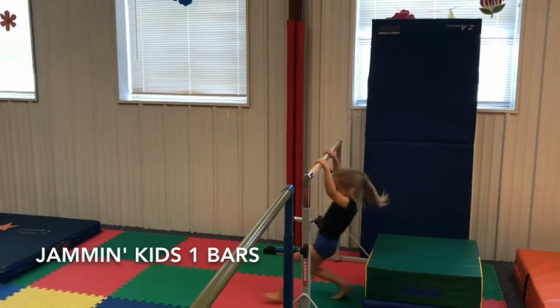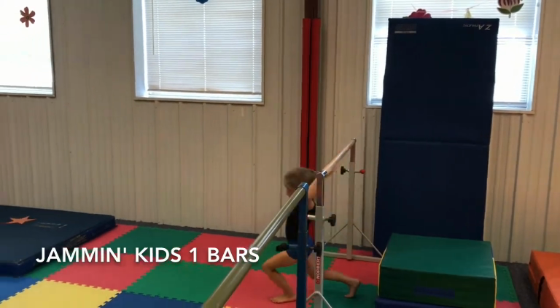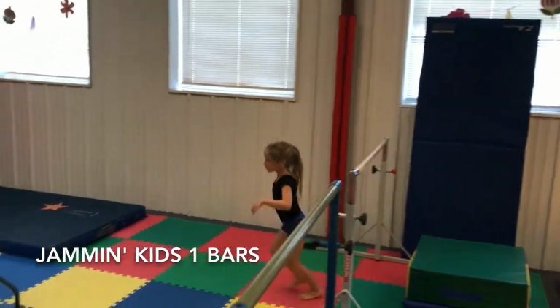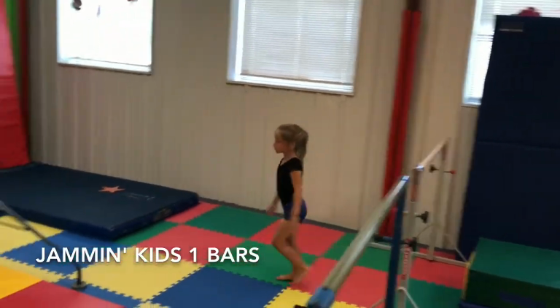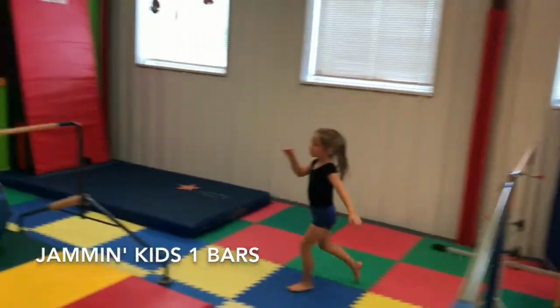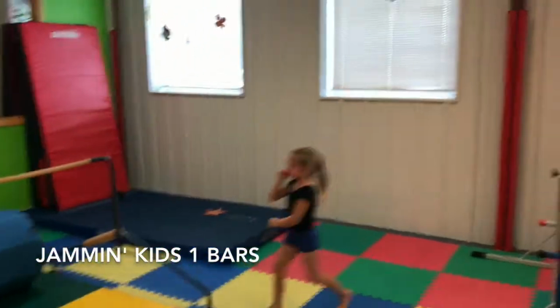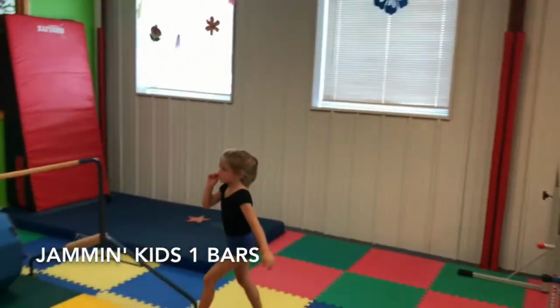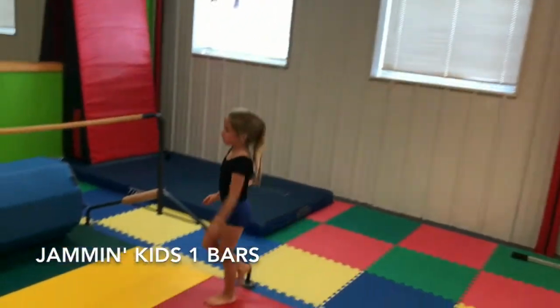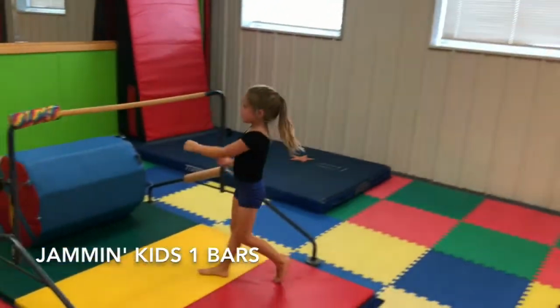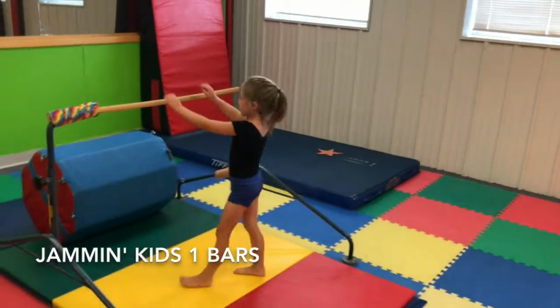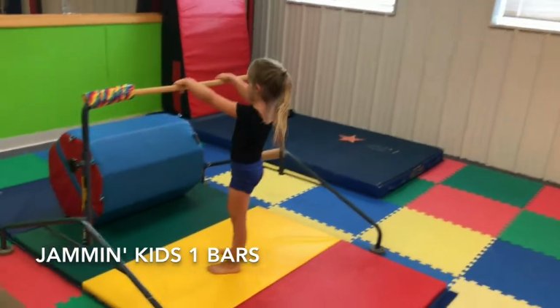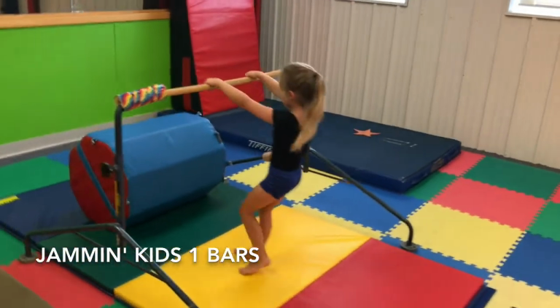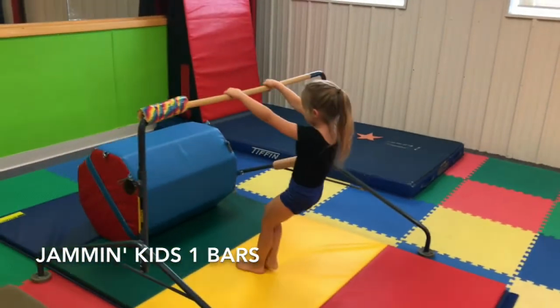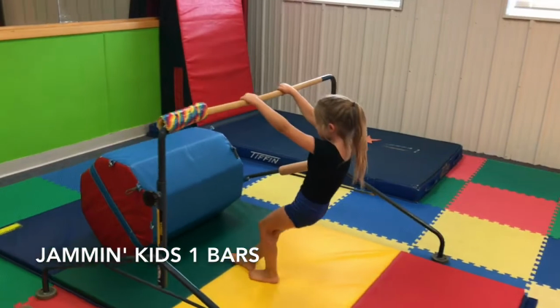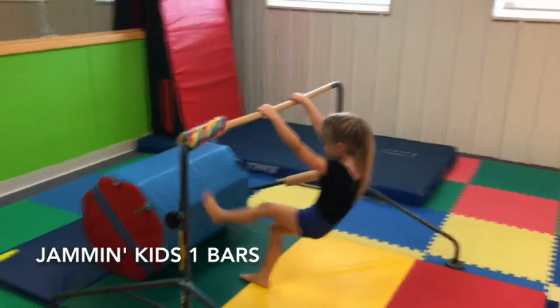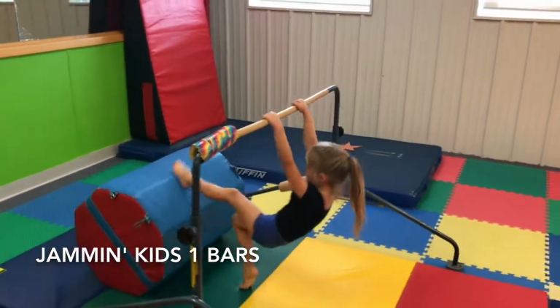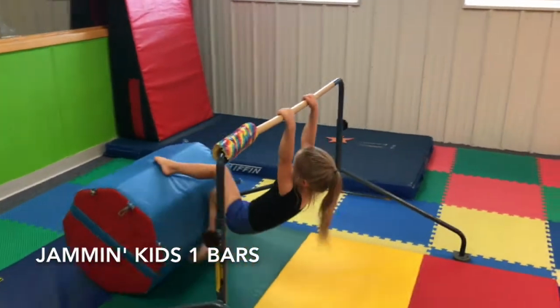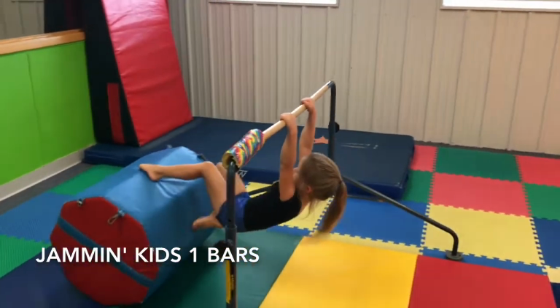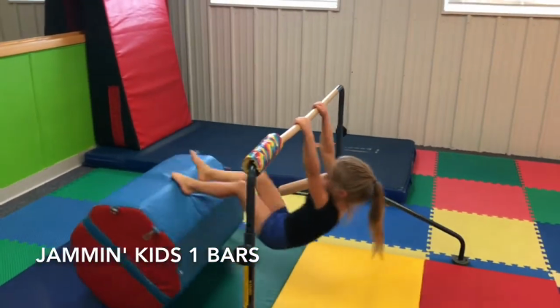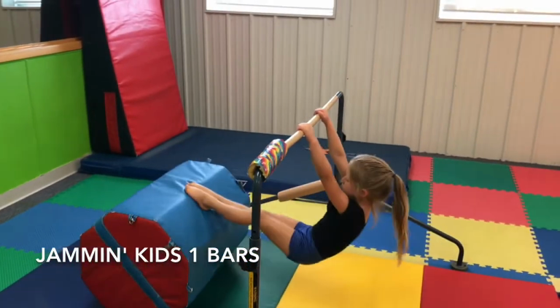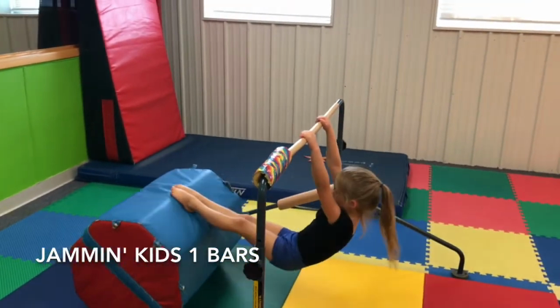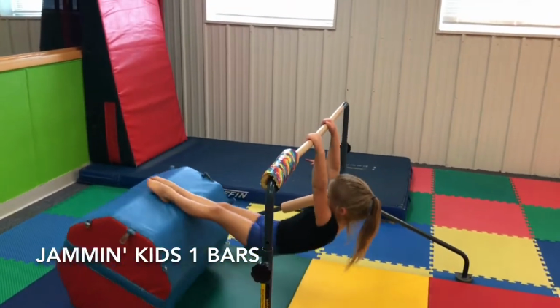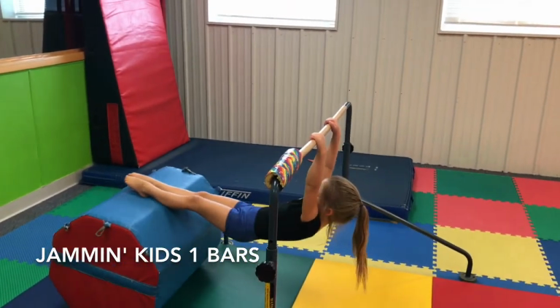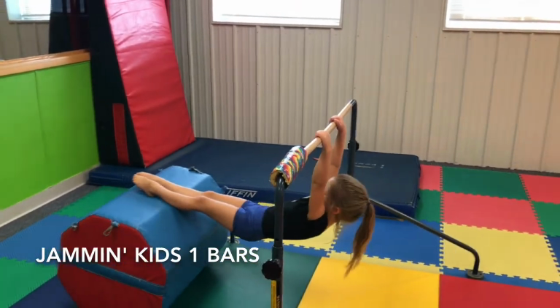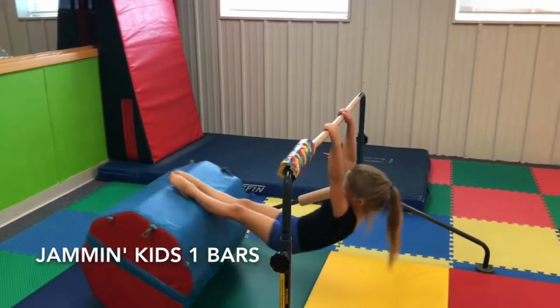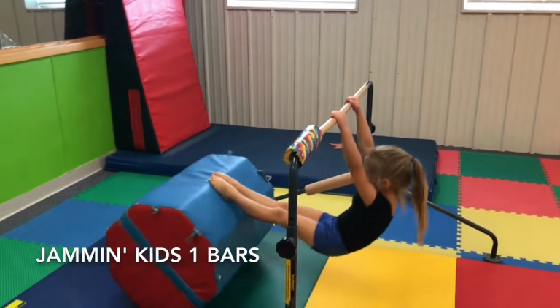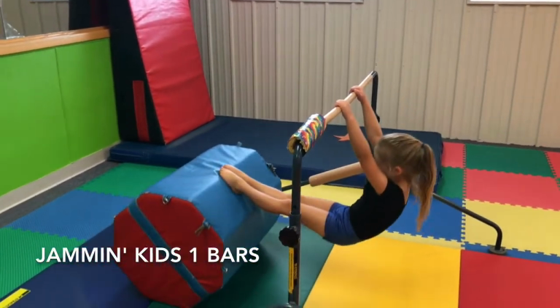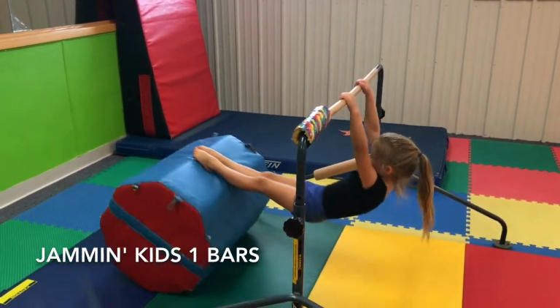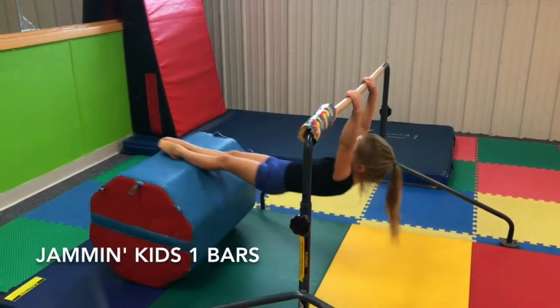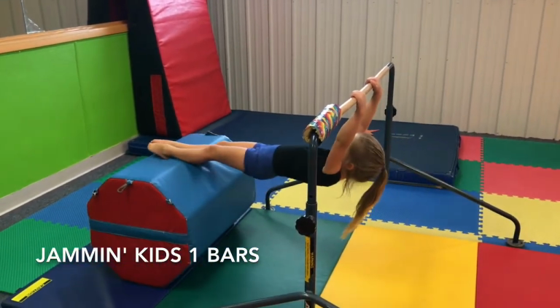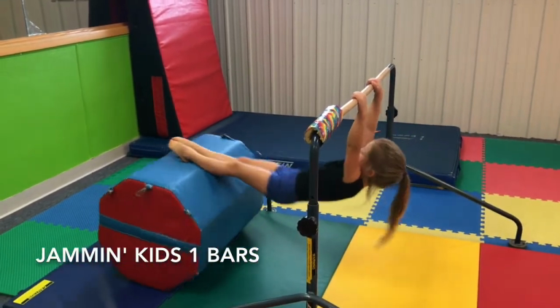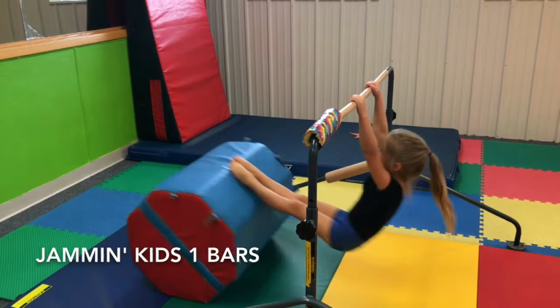After that is barrel glide three times. You want their ears covered, toes pointed, squeezing their bottom, and peeking at their toes.